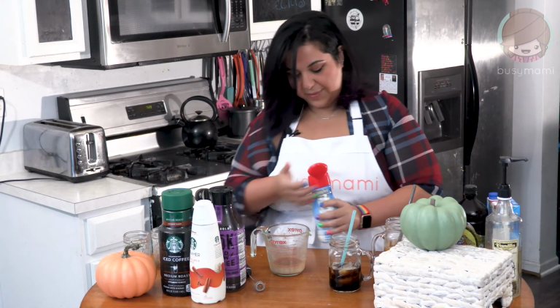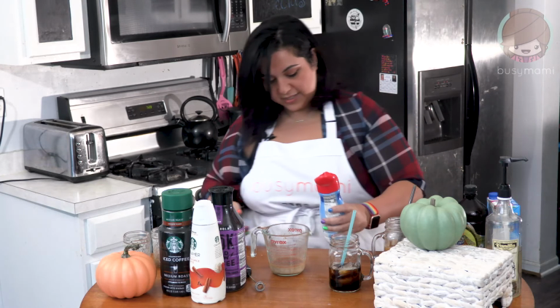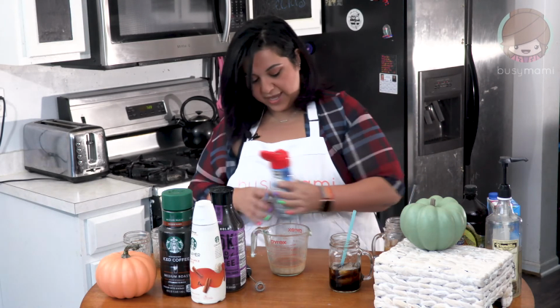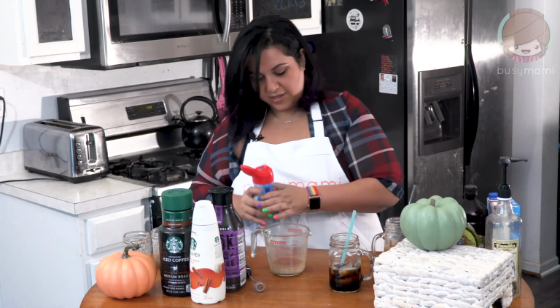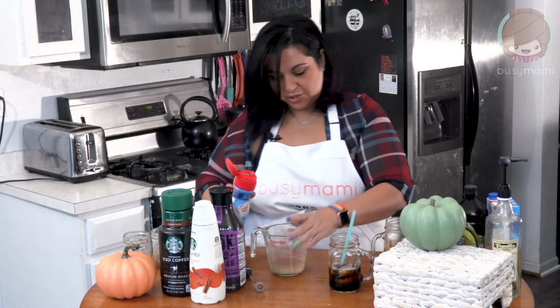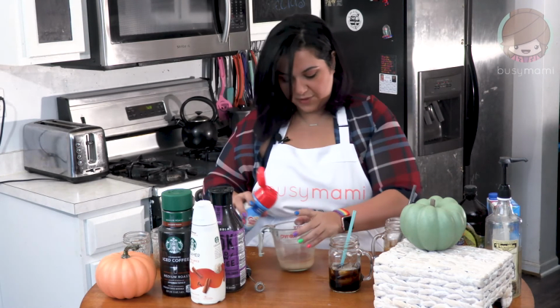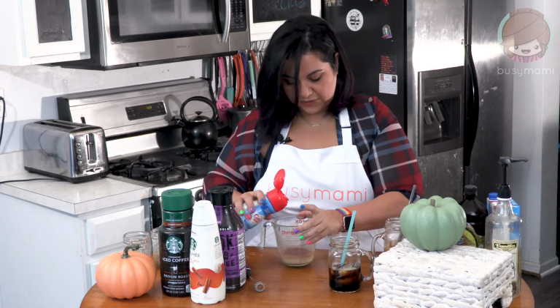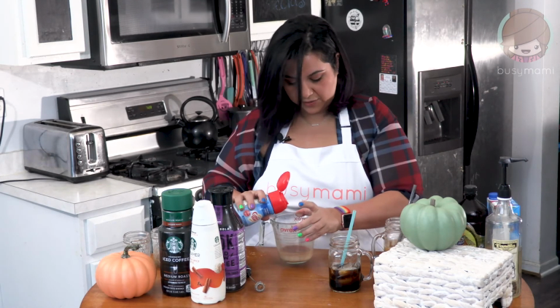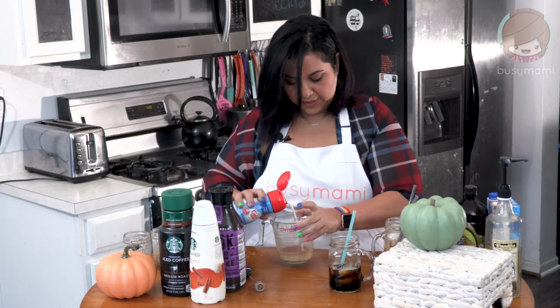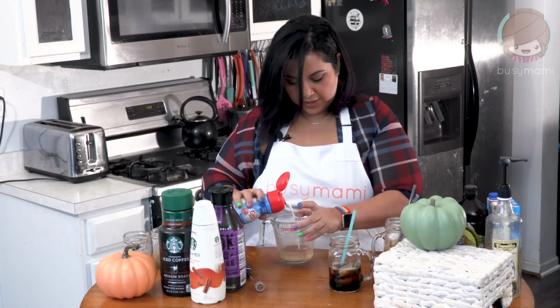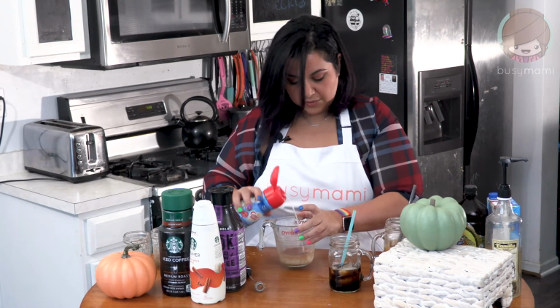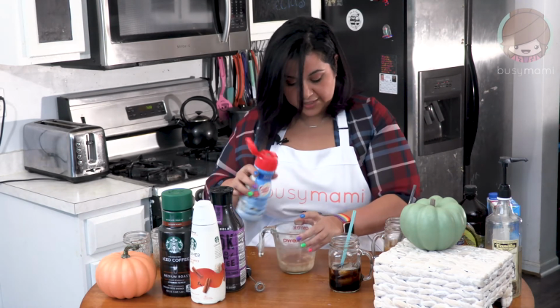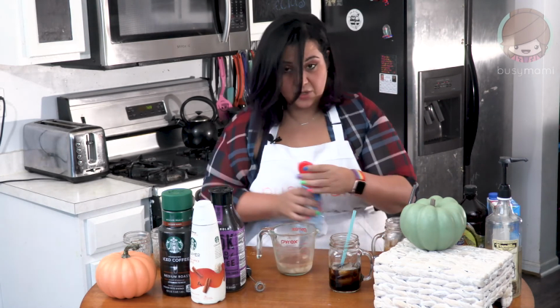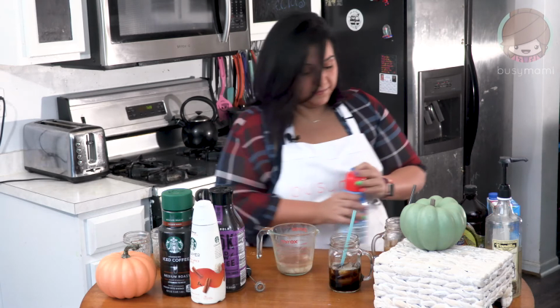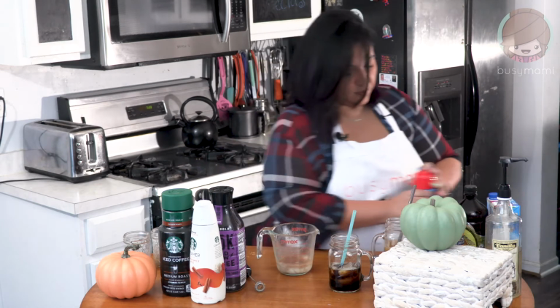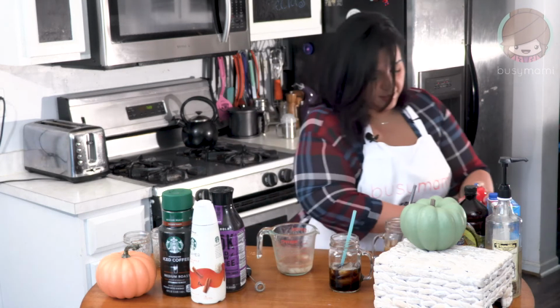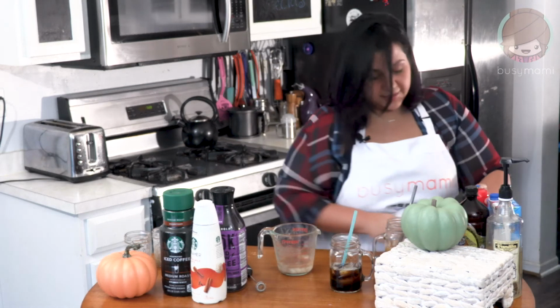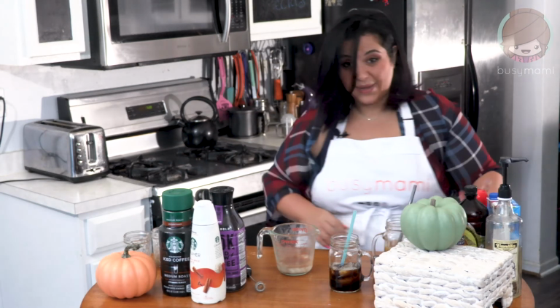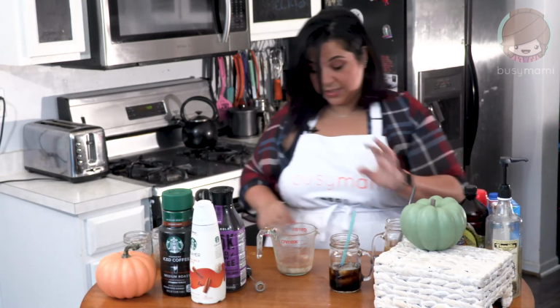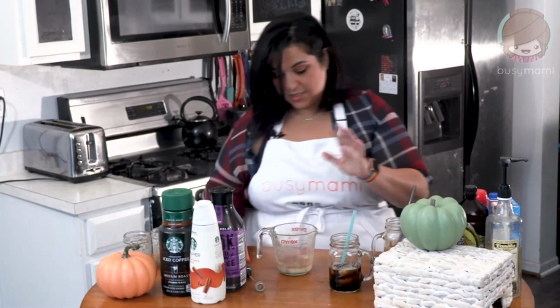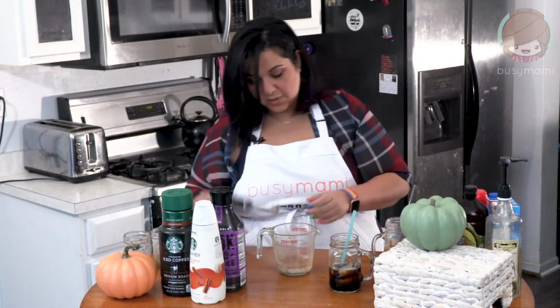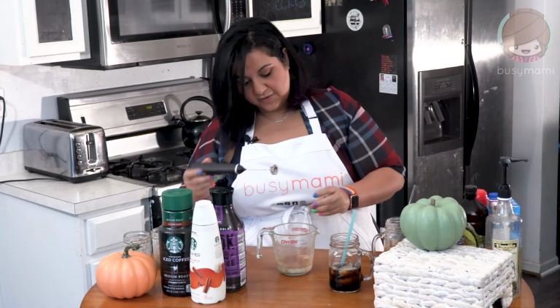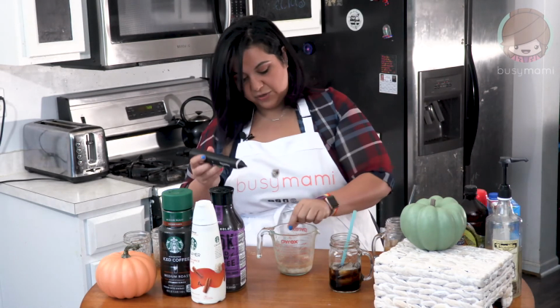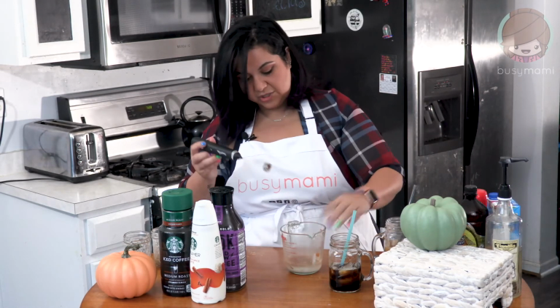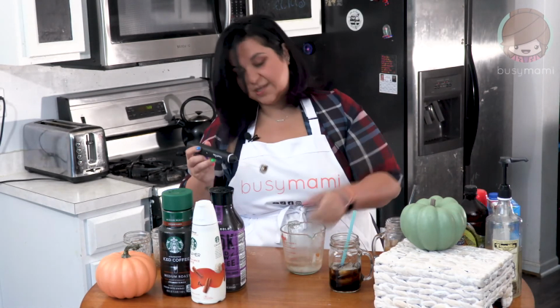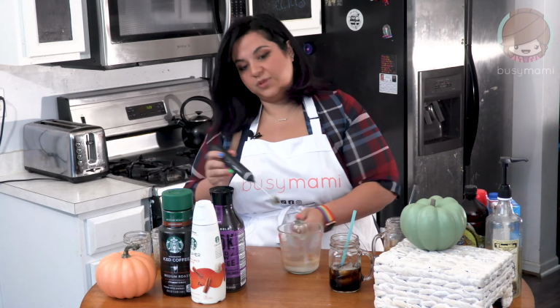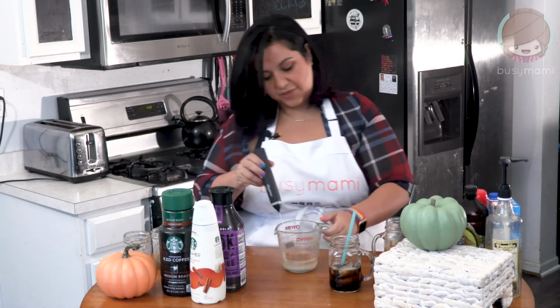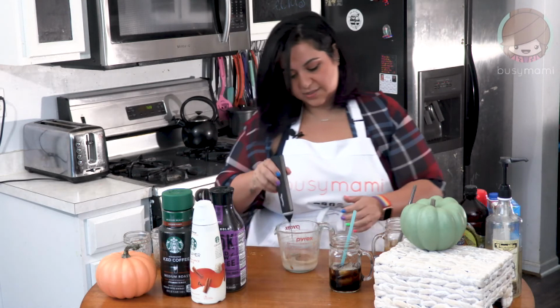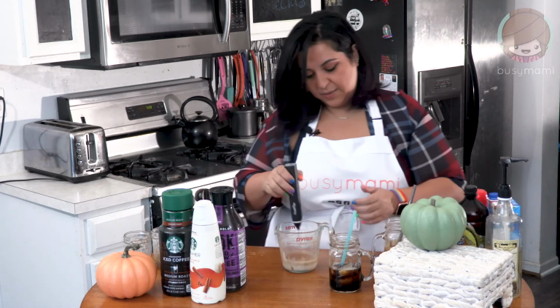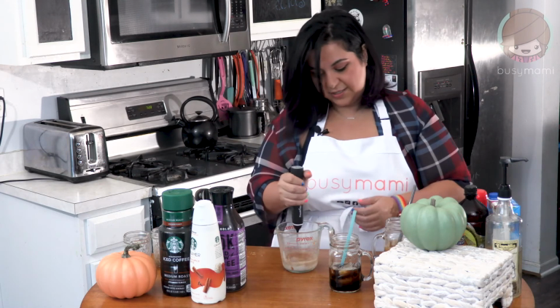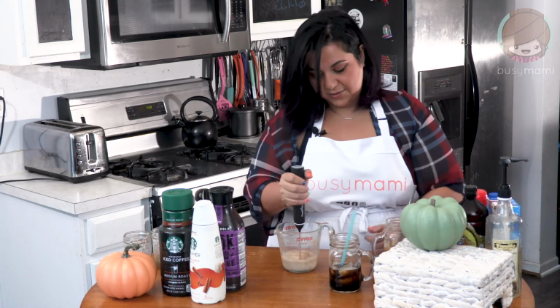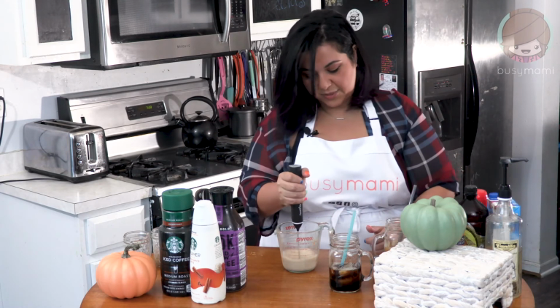Now I'm gonna add a splash of sugar-free French vanilla cream. You can add heavy cream if you want — that was about a teaspoon of heavy cream, just because it's gonna help with the frothiness. But that's it. Now we're just gonna blend.